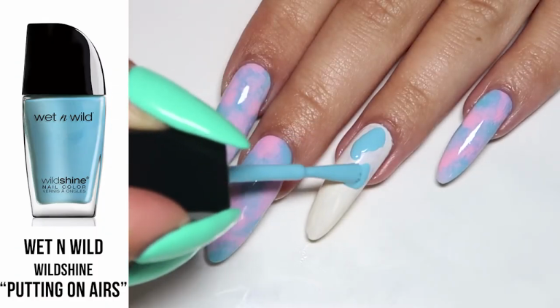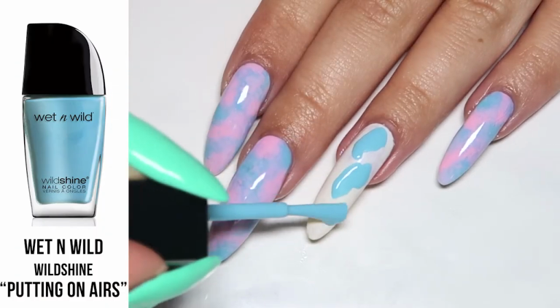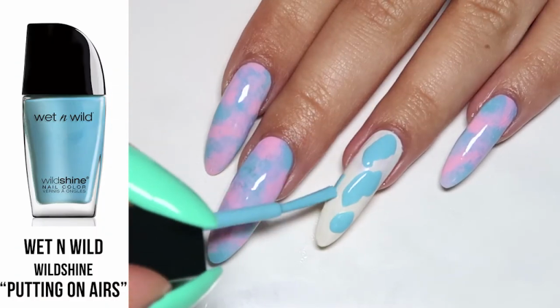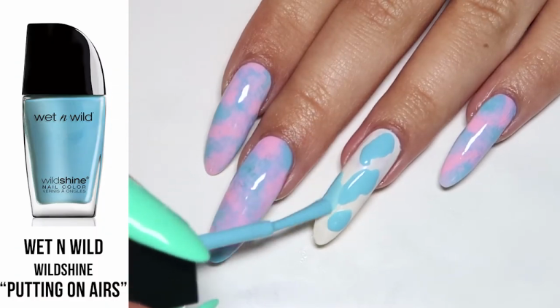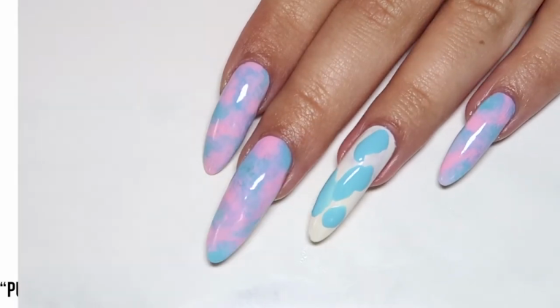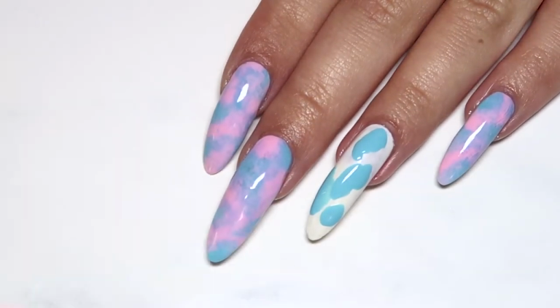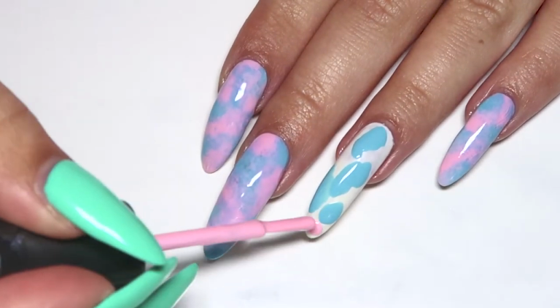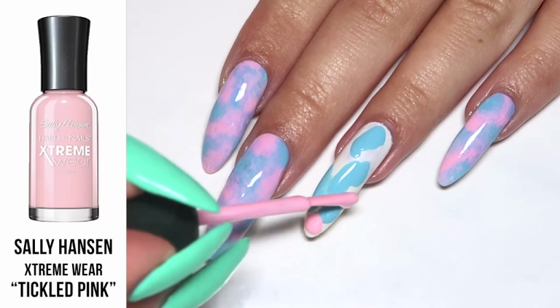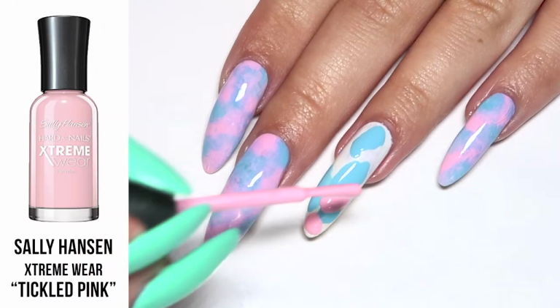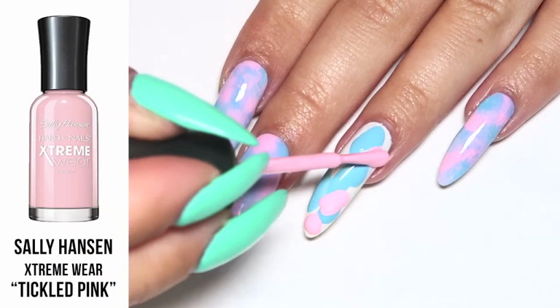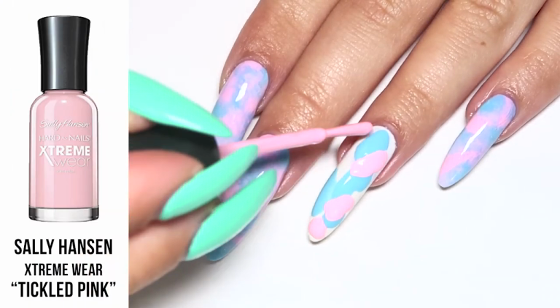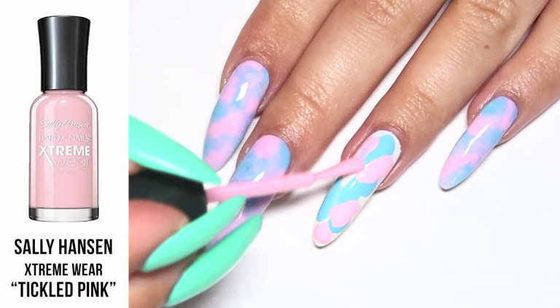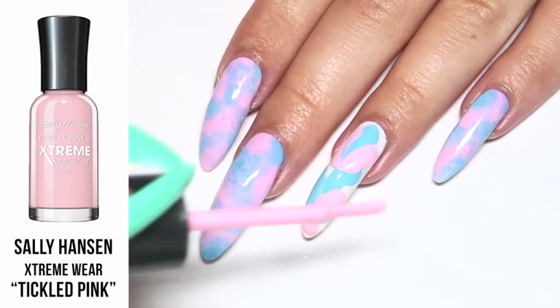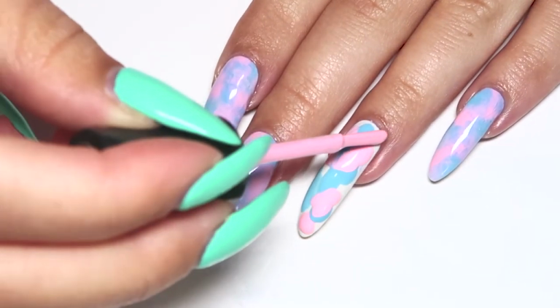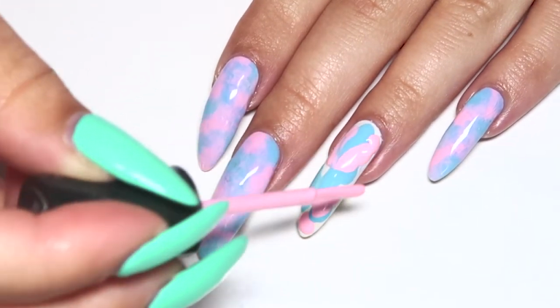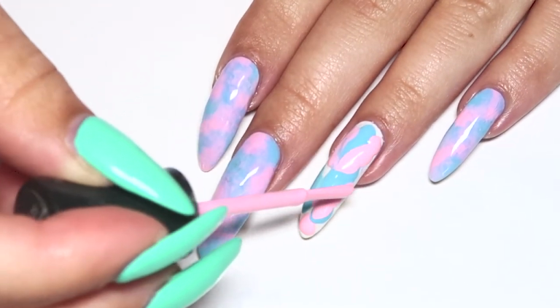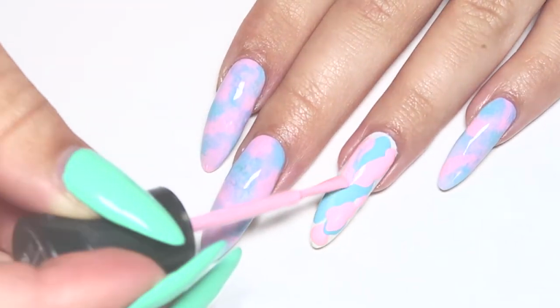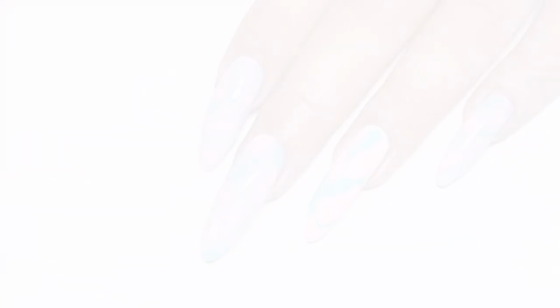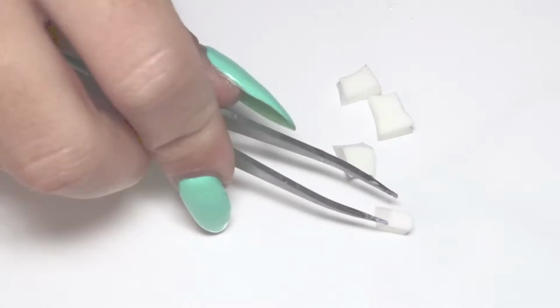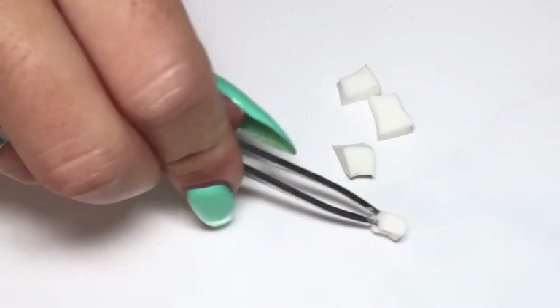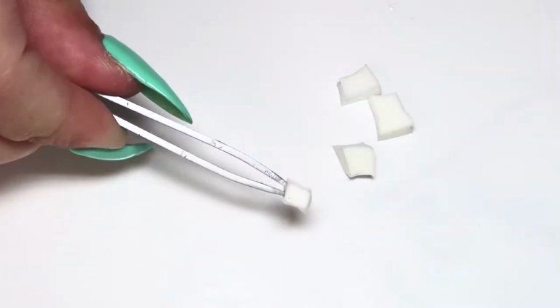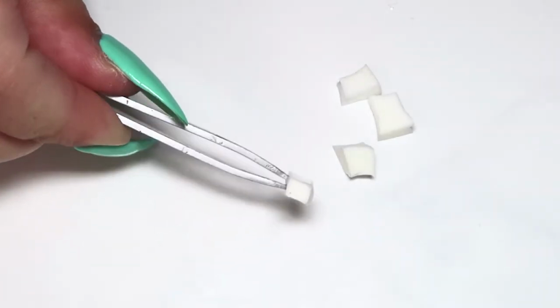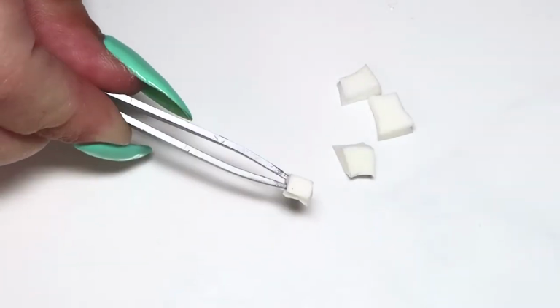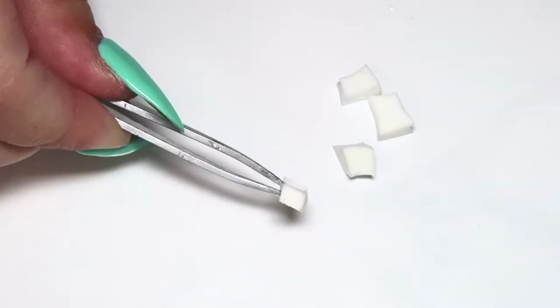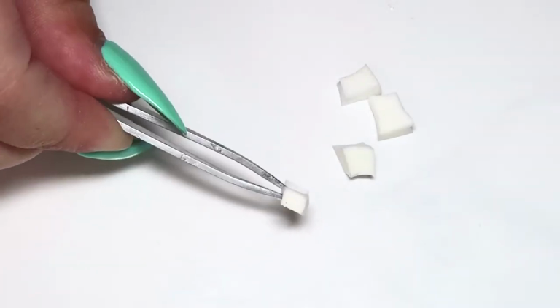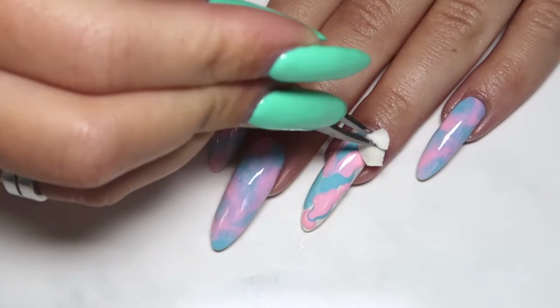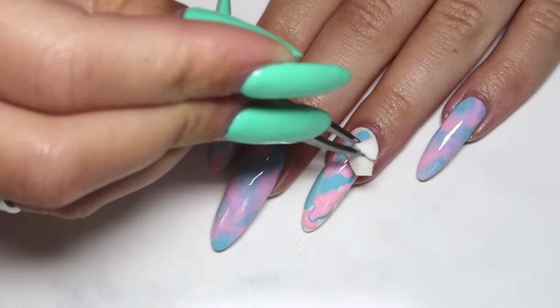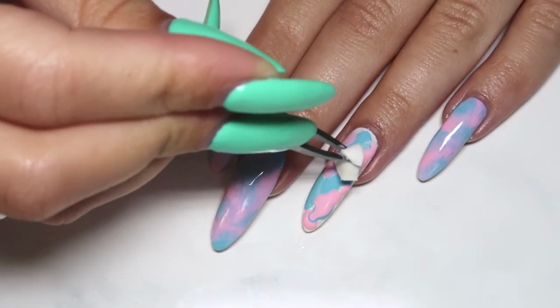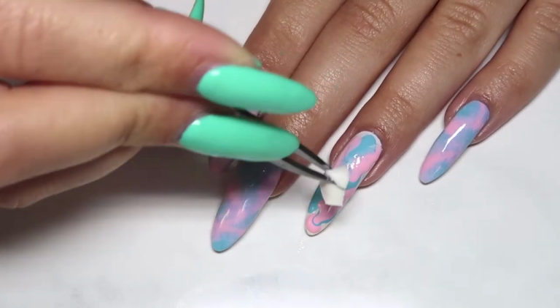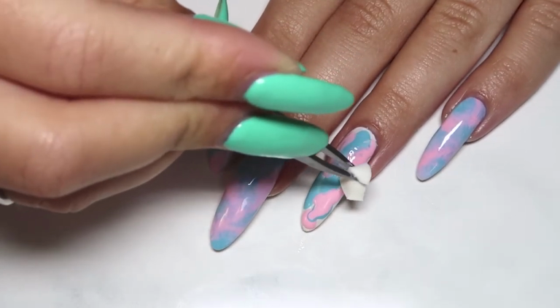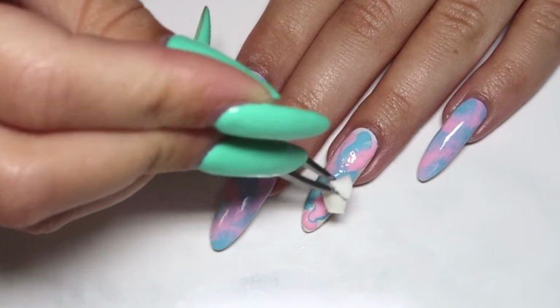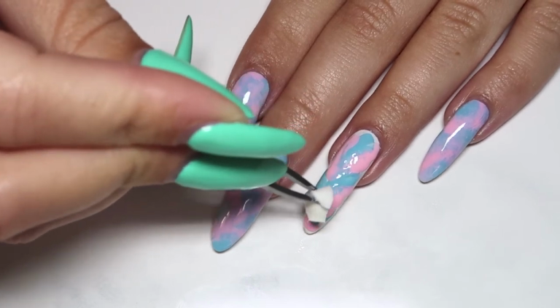Once the white base is completely dry, go in with a pale blue and pink color and apply that randomly all over the nail. While that is still wet, pick up one of the little sponge pieces and start blending out all of the edges, working the colors together.